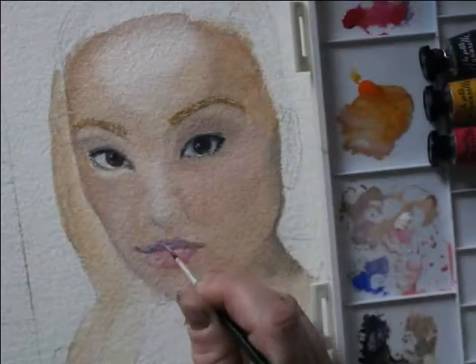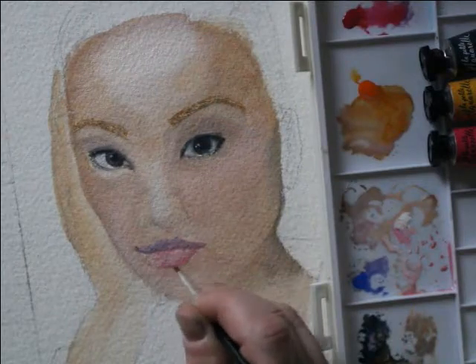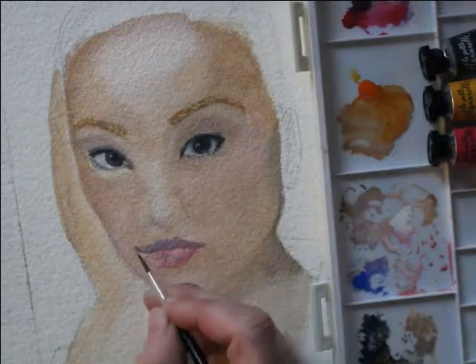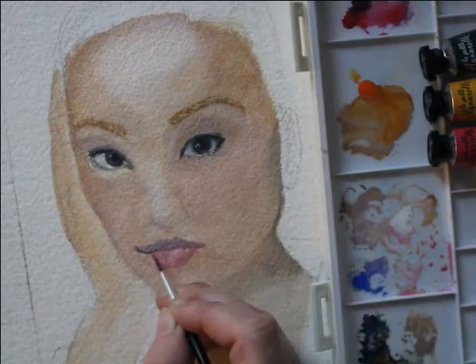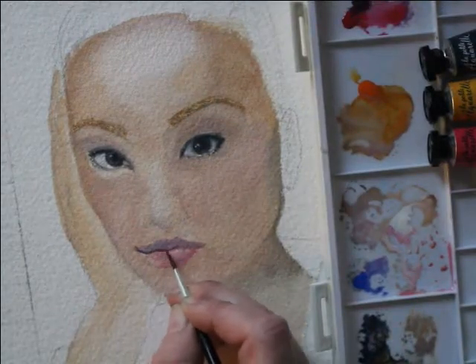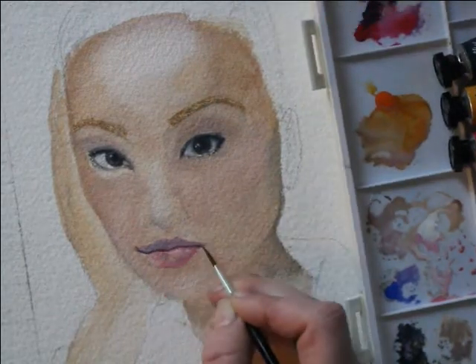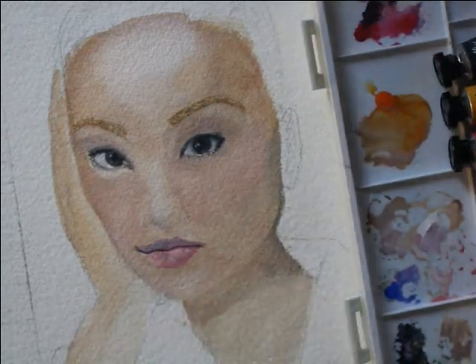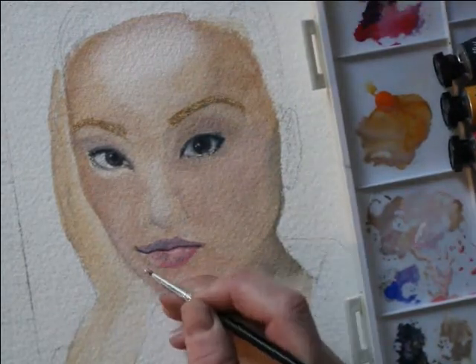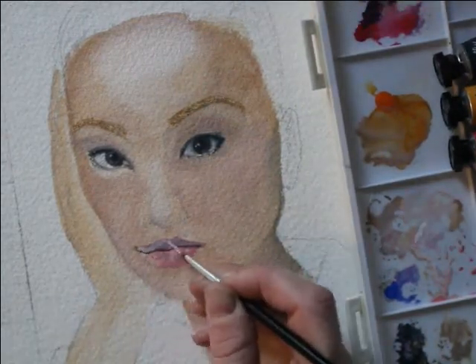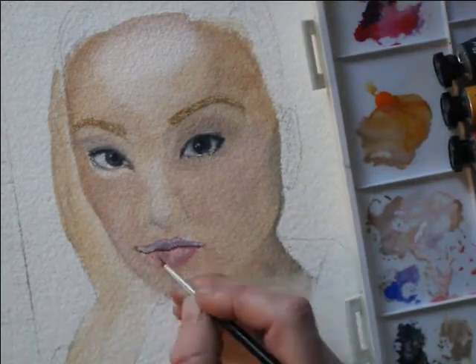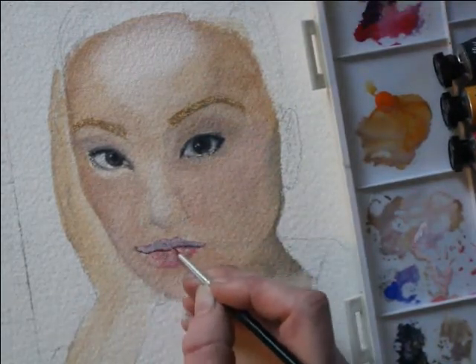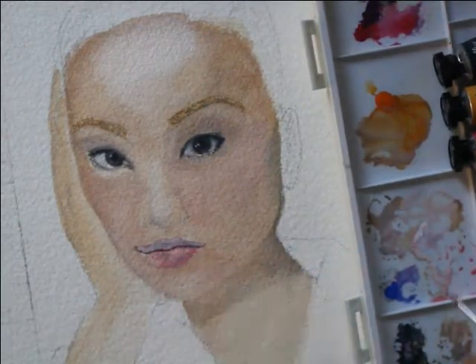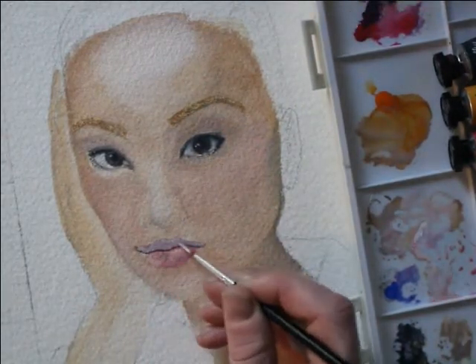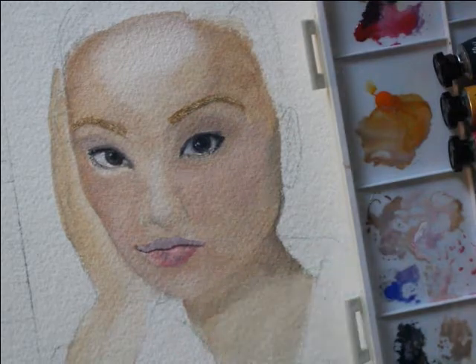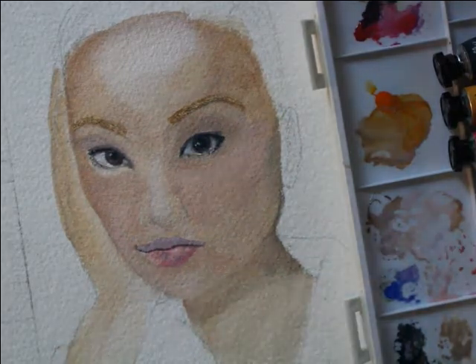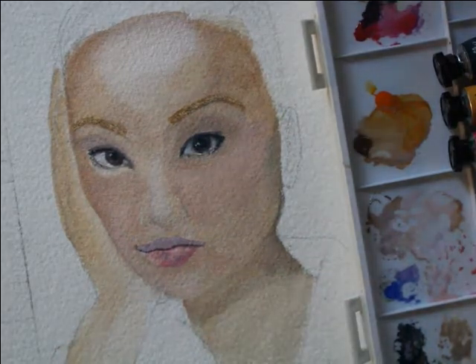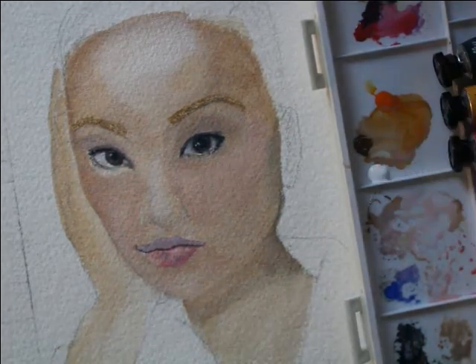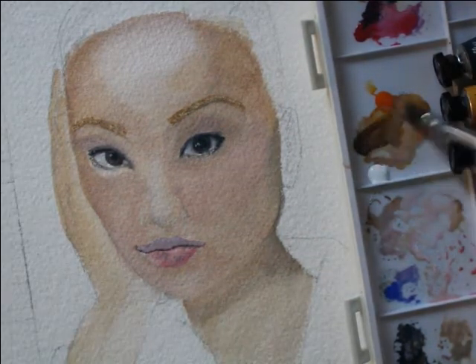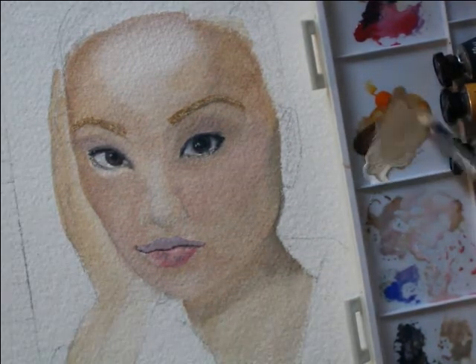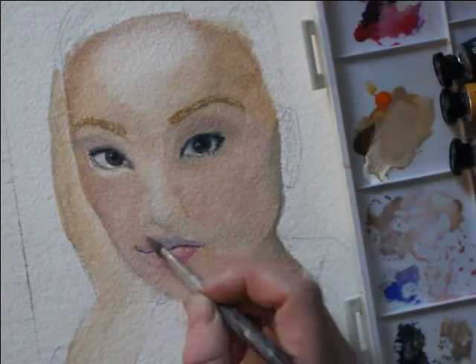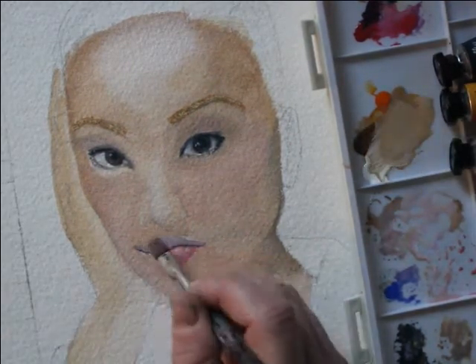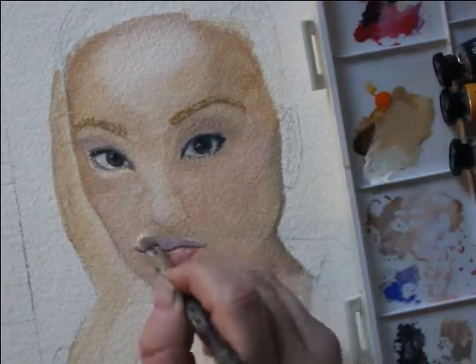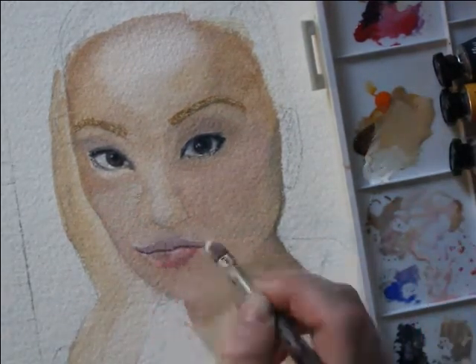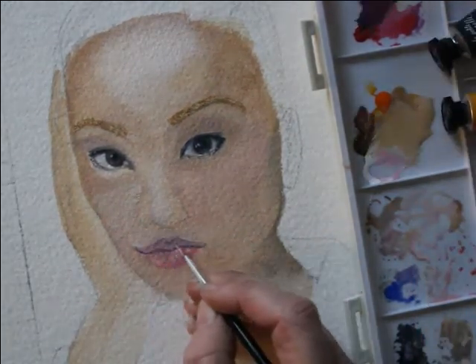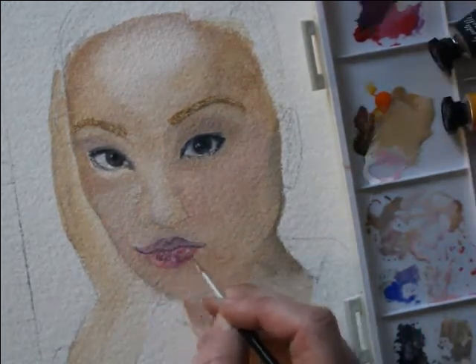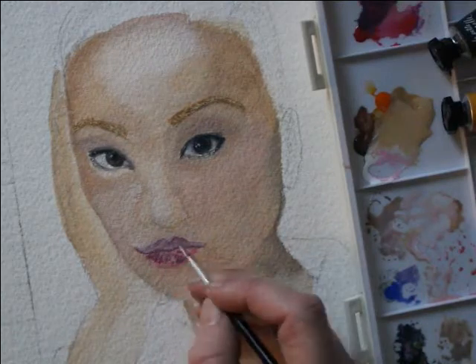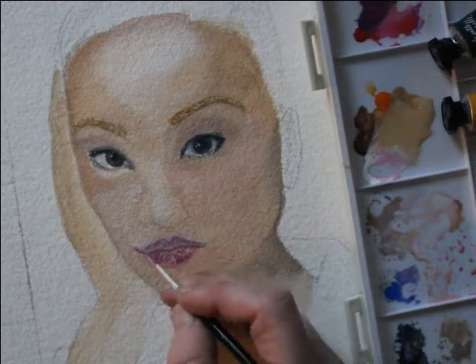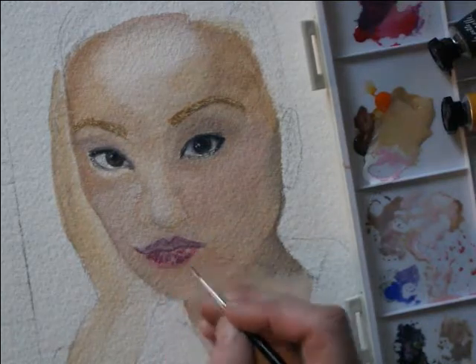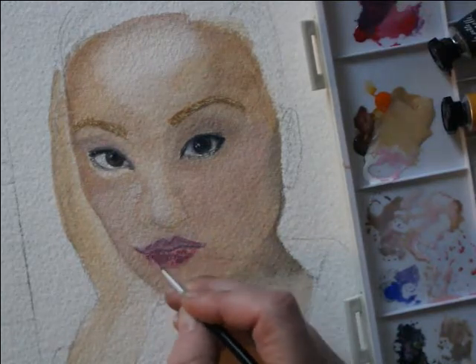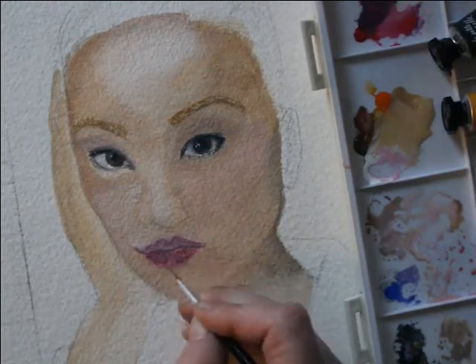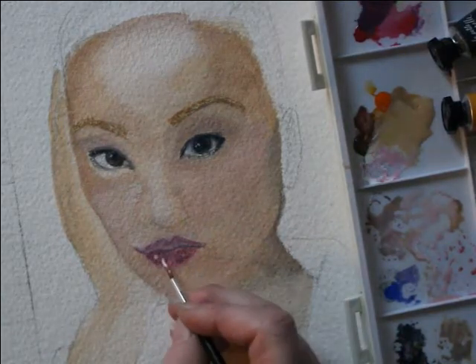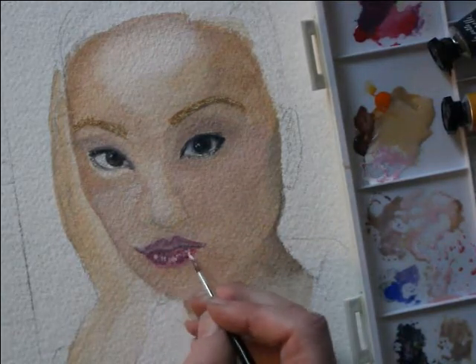What you are seeing me do here with the mouth is I'm adding multiple layers and coats of pink and red in the red family, because later I'm going to go in with the correct hue, and right now I'm making sure I don't lose that drama.